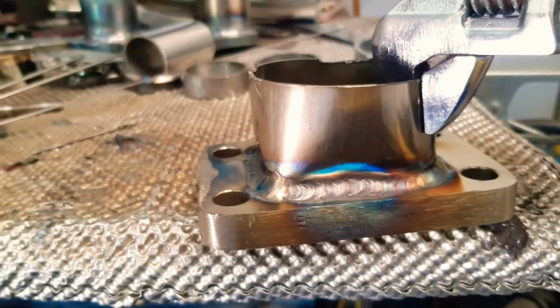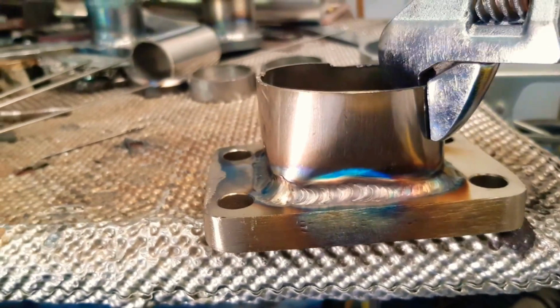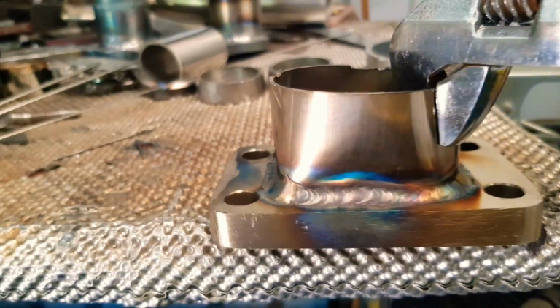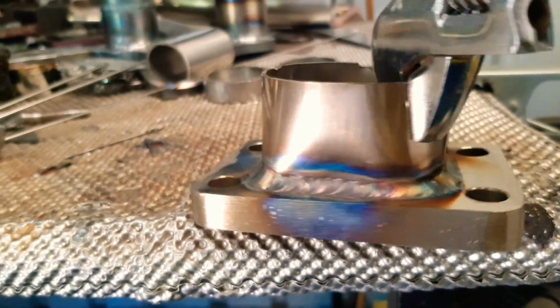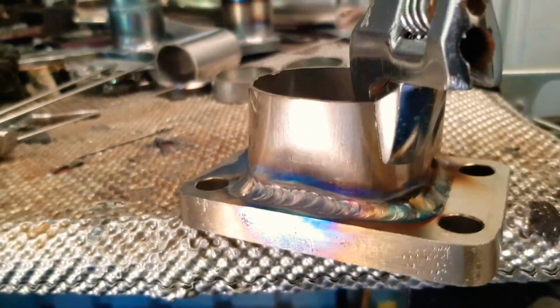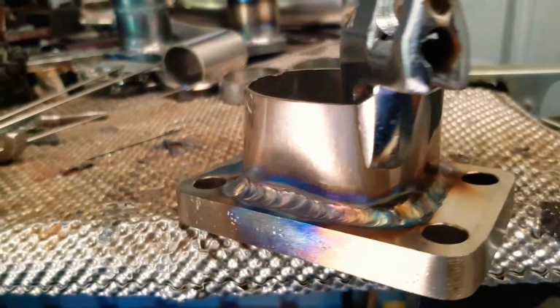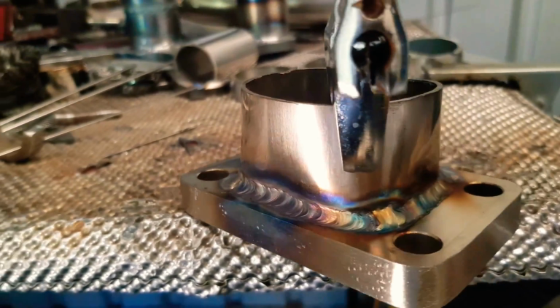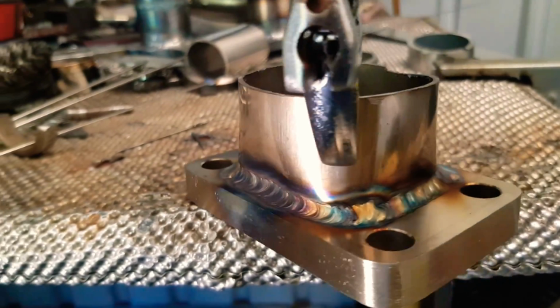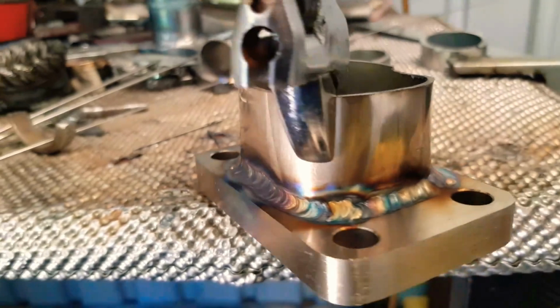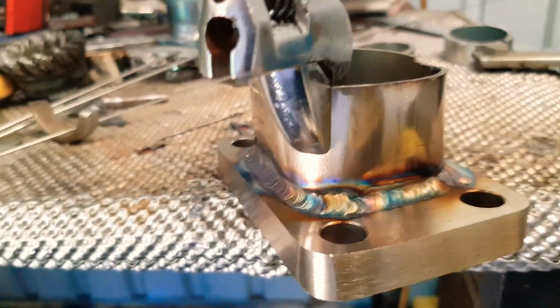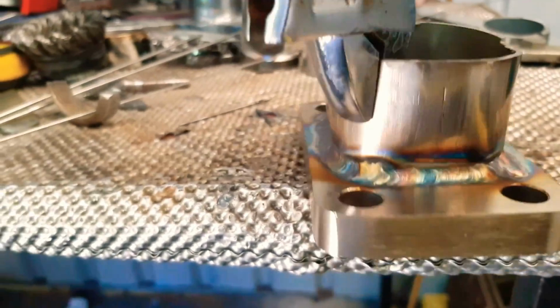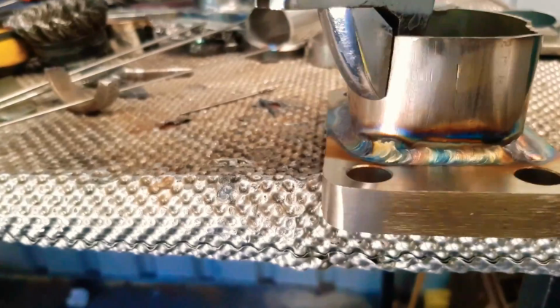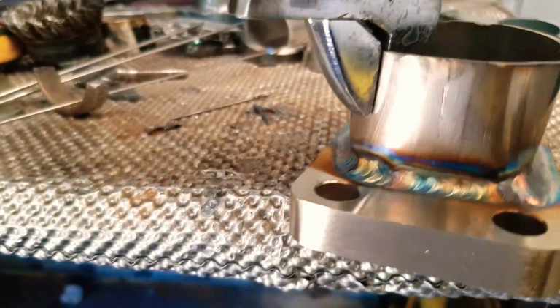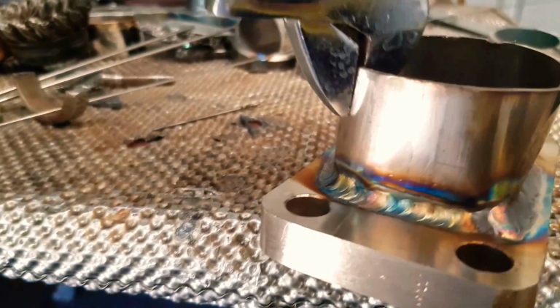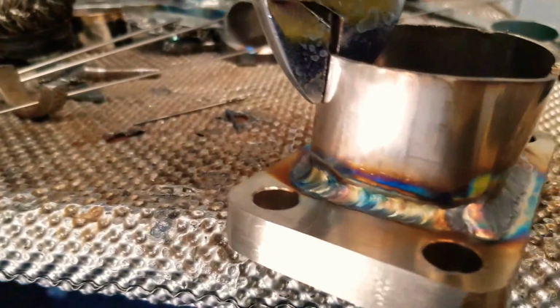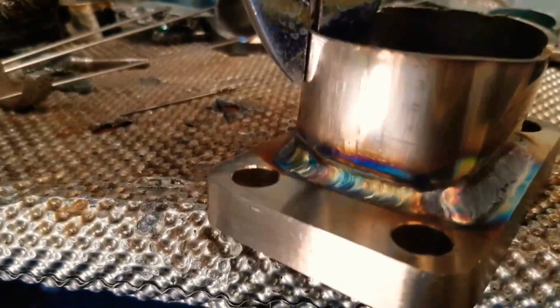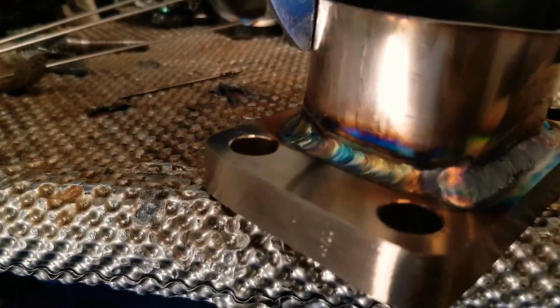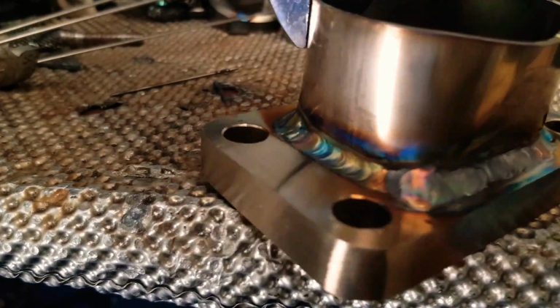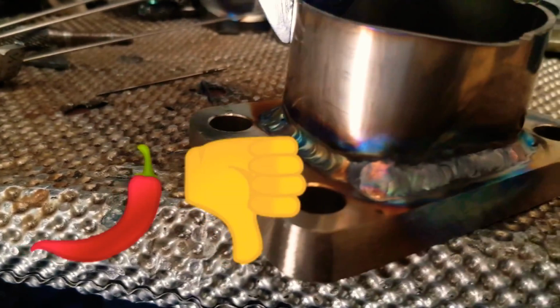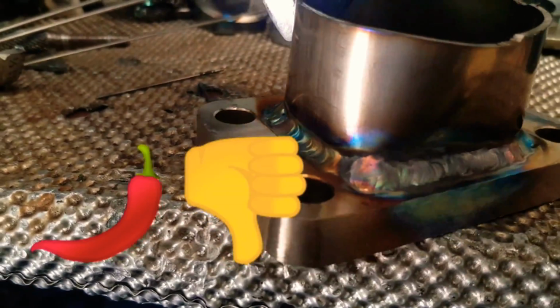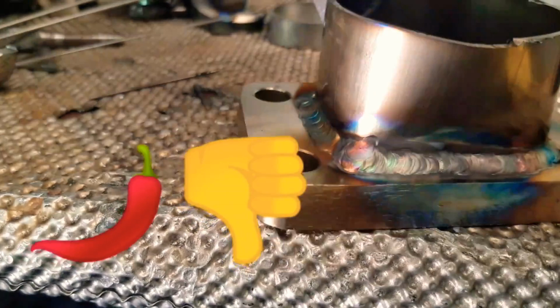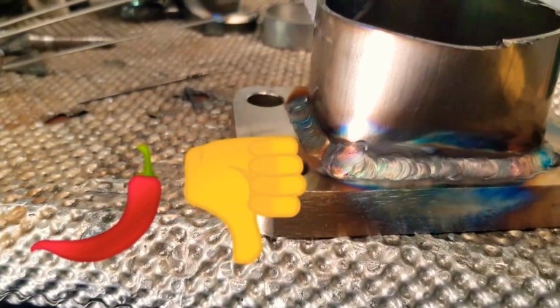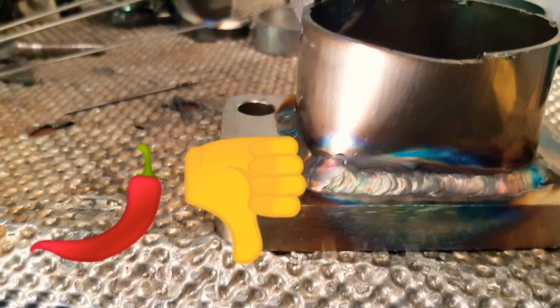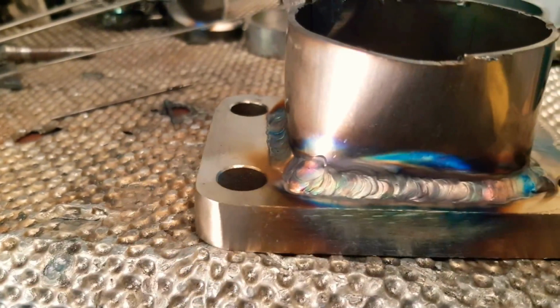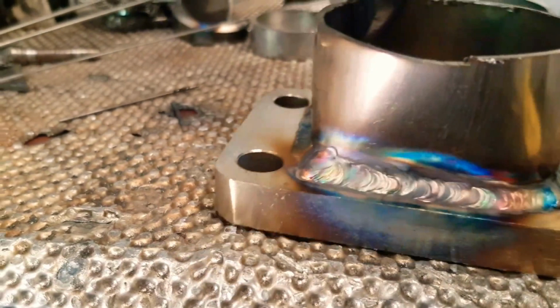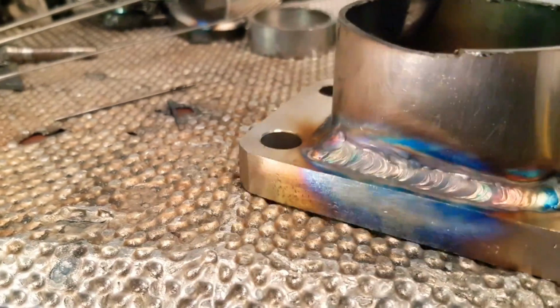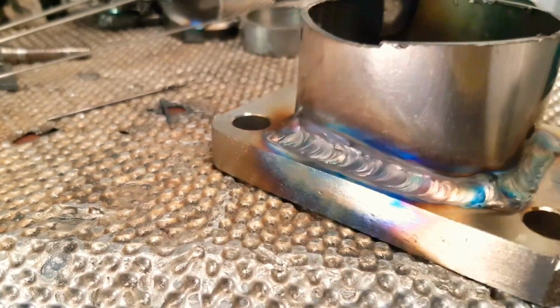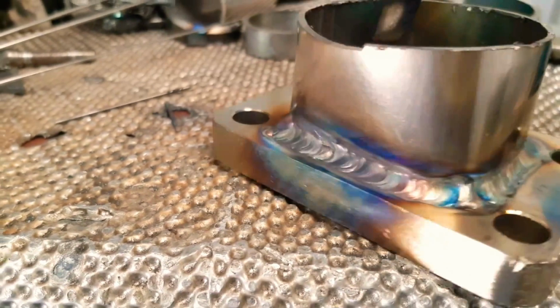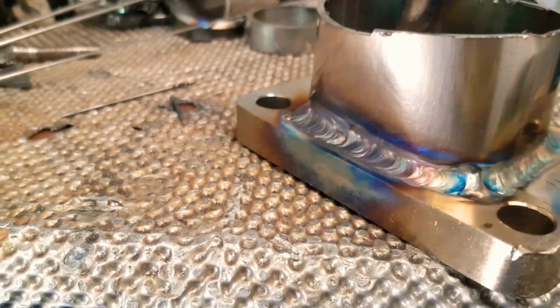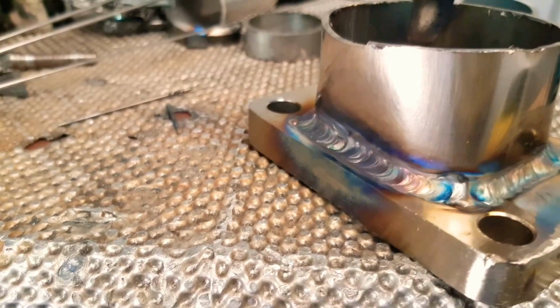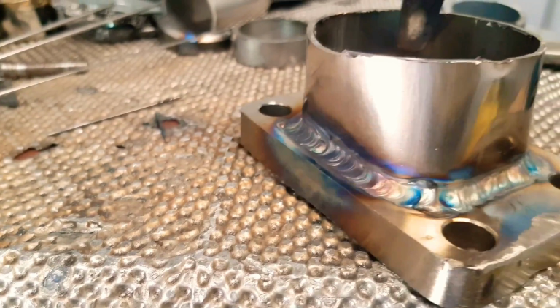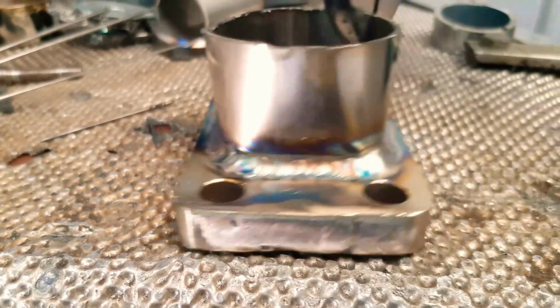The idea with stainless is to not get it too hot, otherwise you have problems with warping. And if you can retain the colour on the welds, then you've done that right.